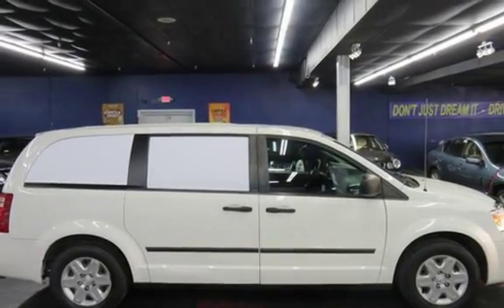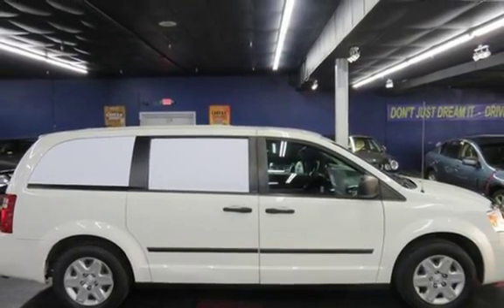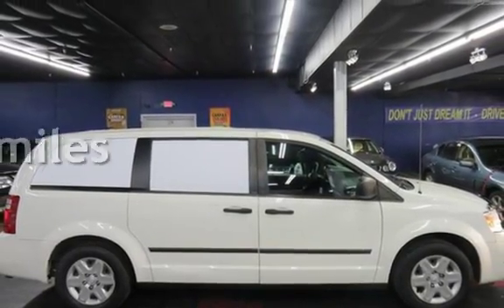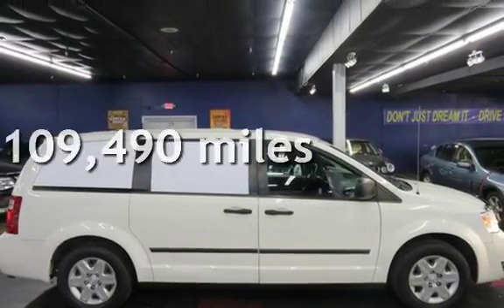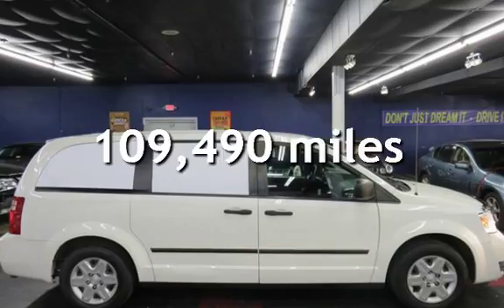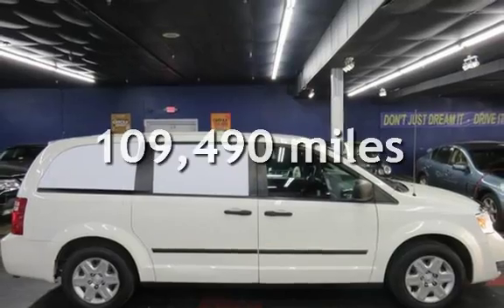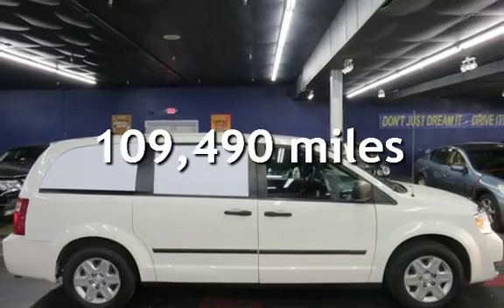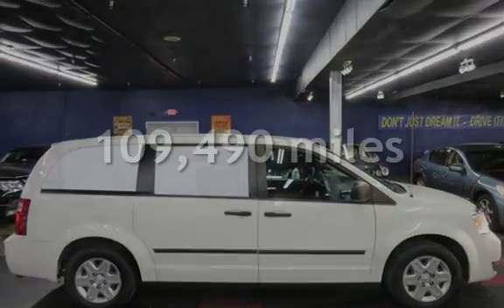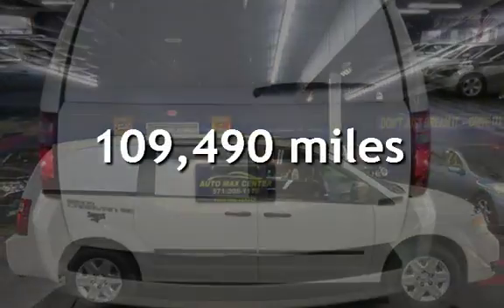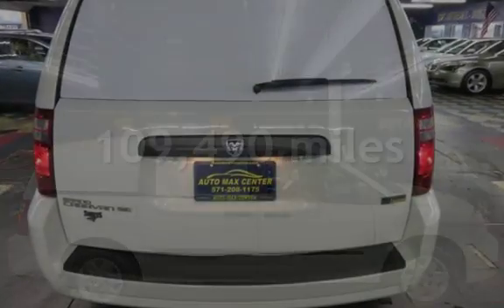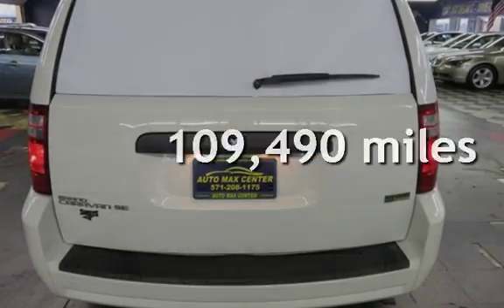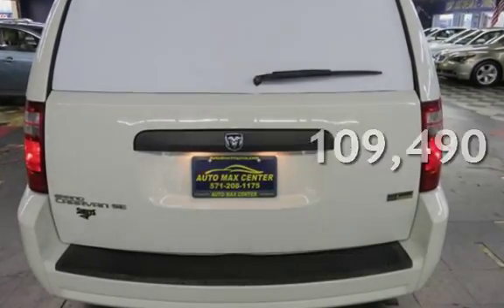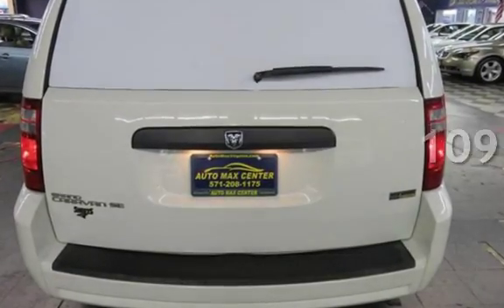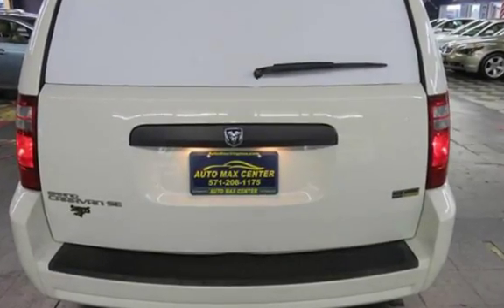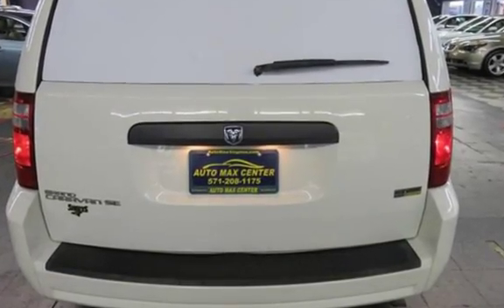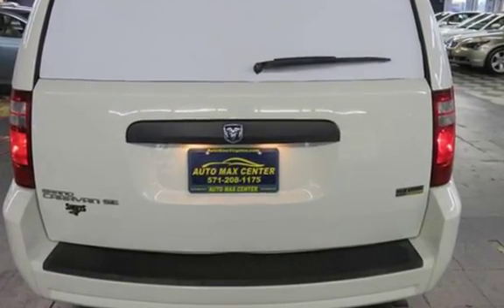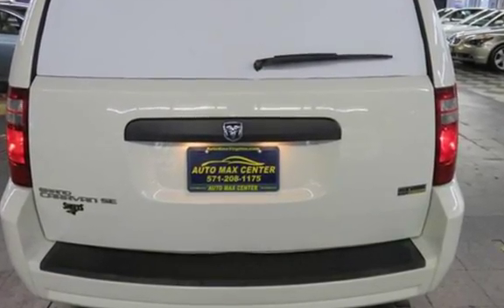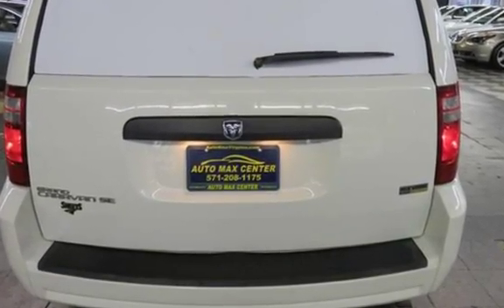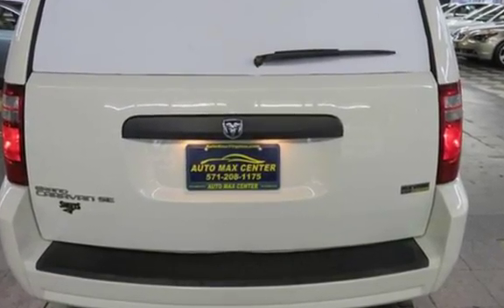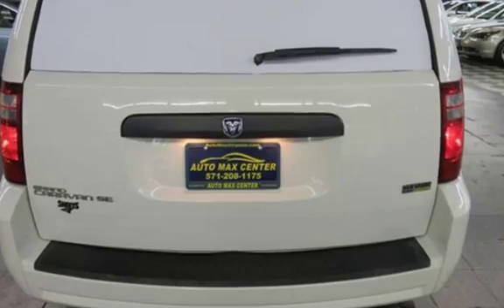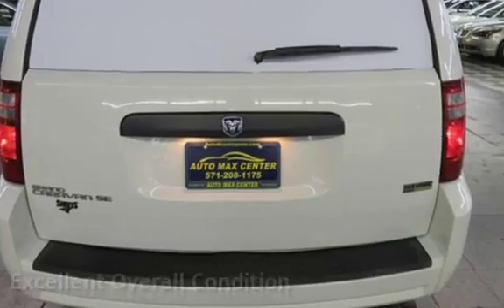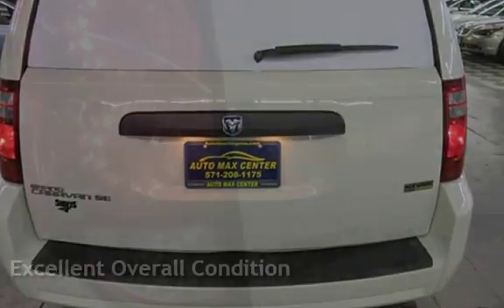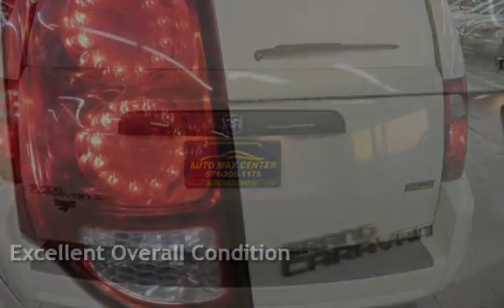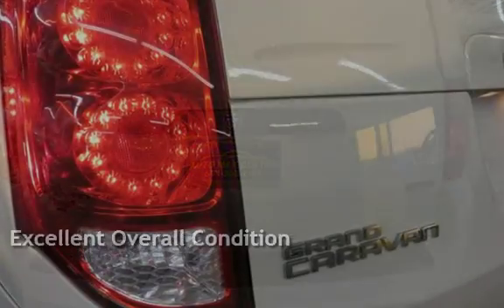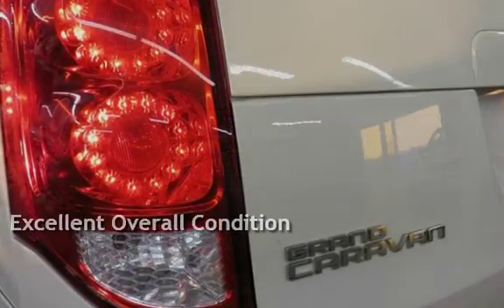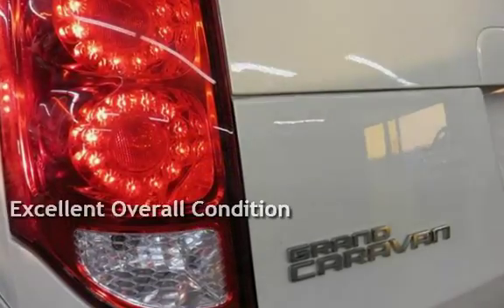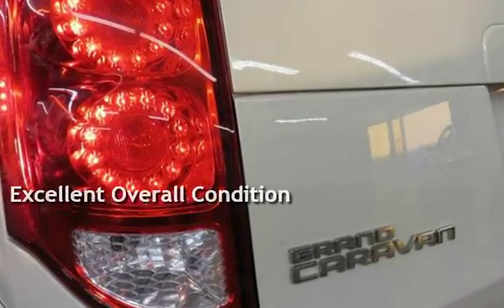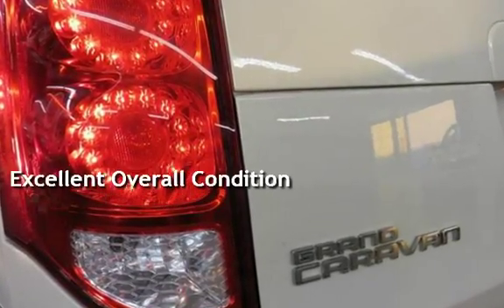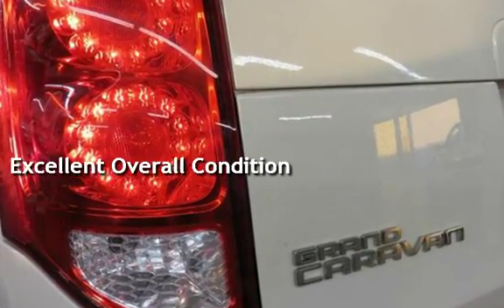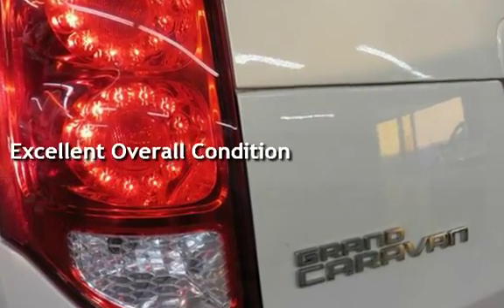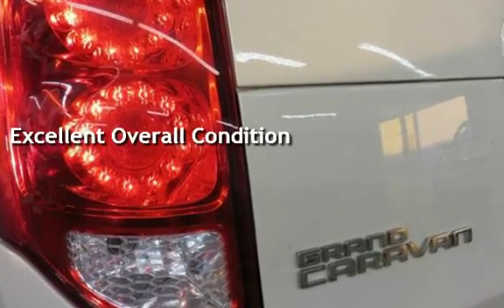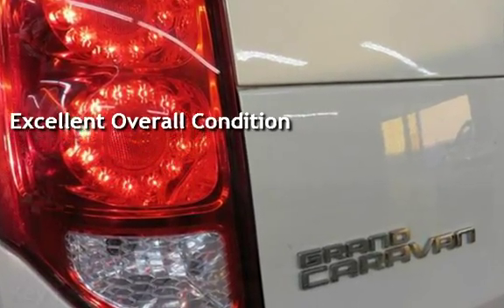This Dodge has less than 110,000 miles on the odometer. This vehicle is in excellent overall condition. Key features include: